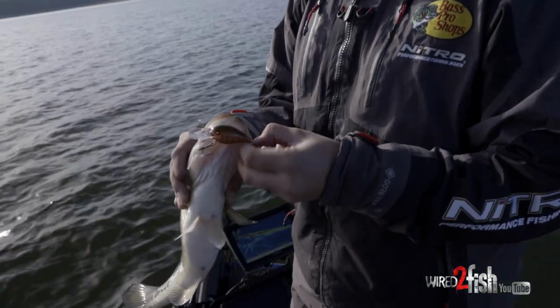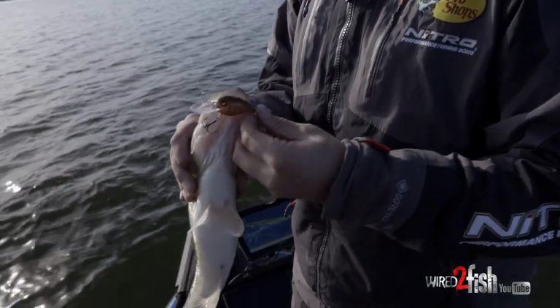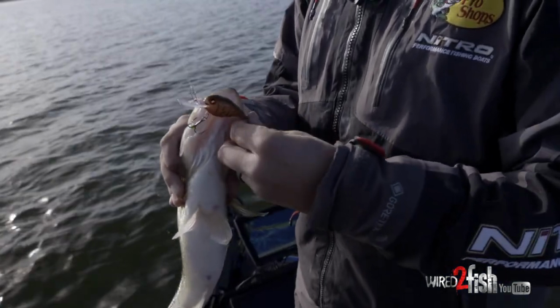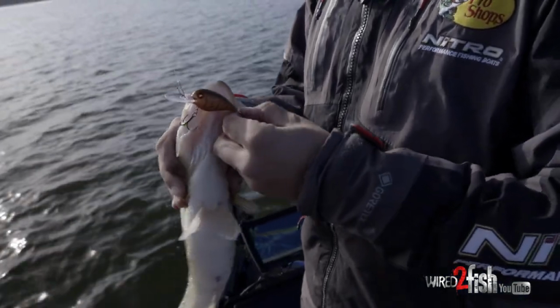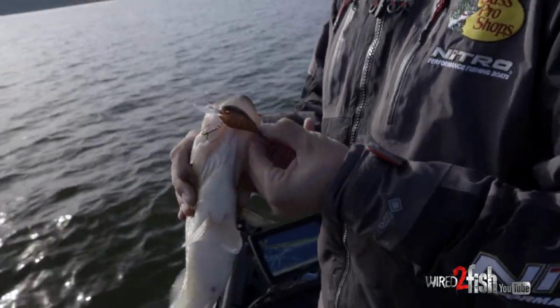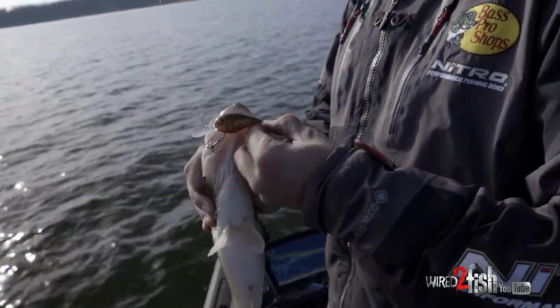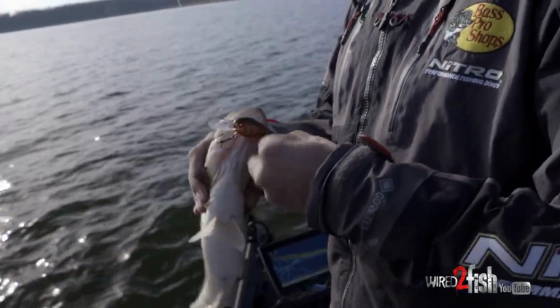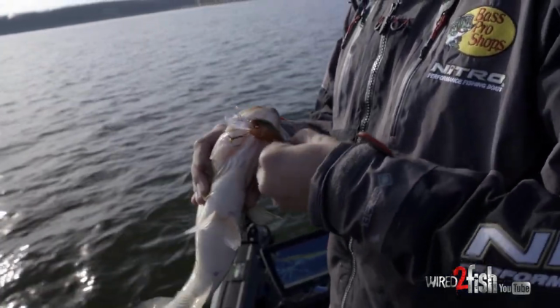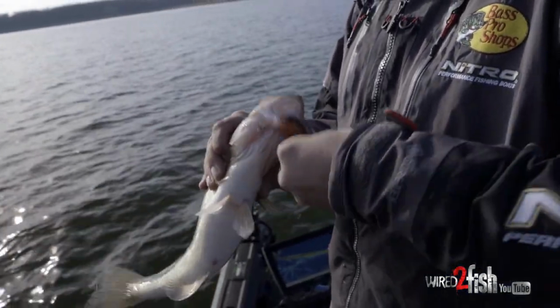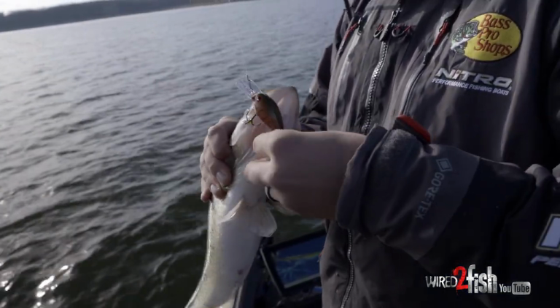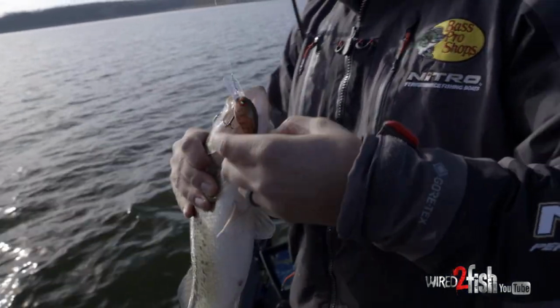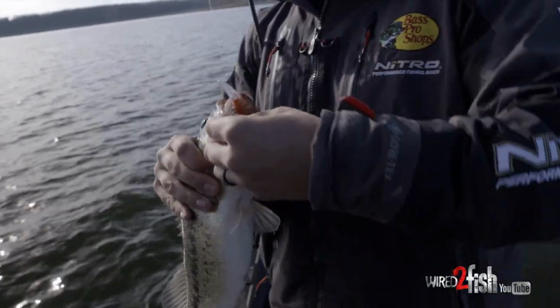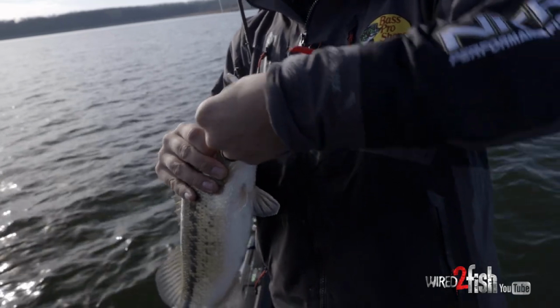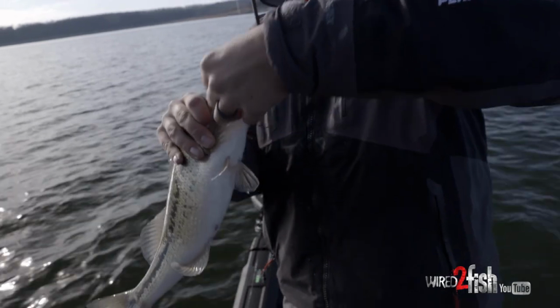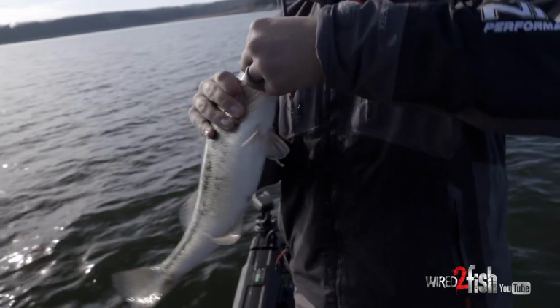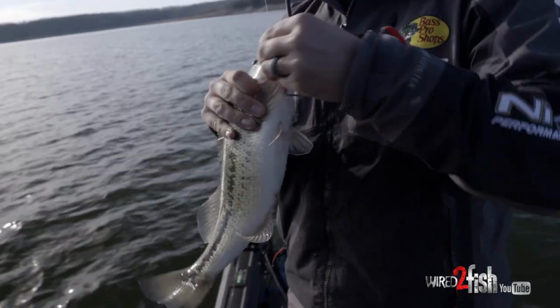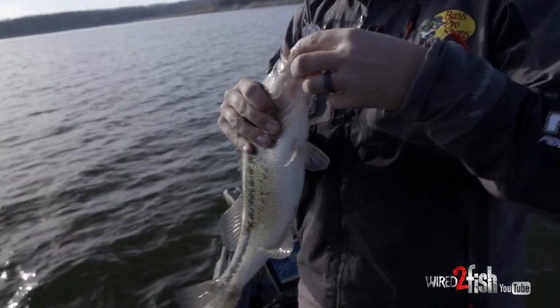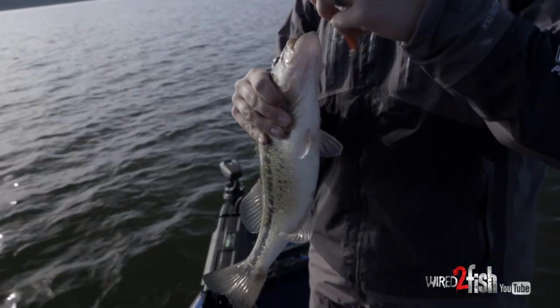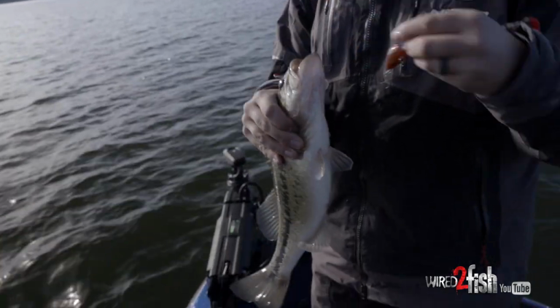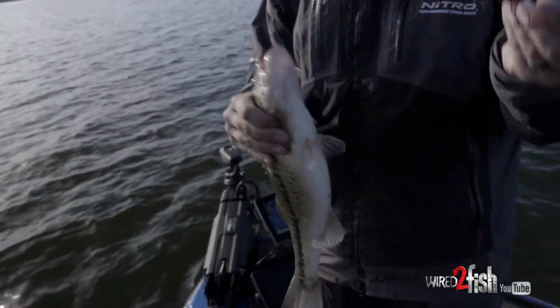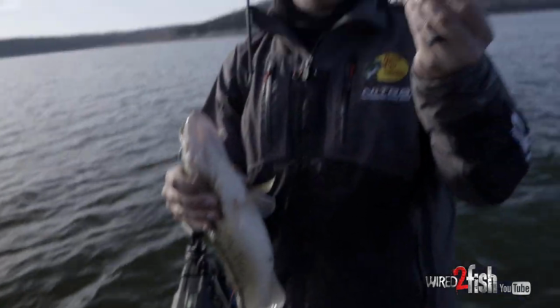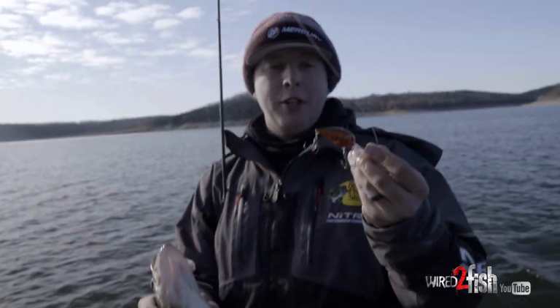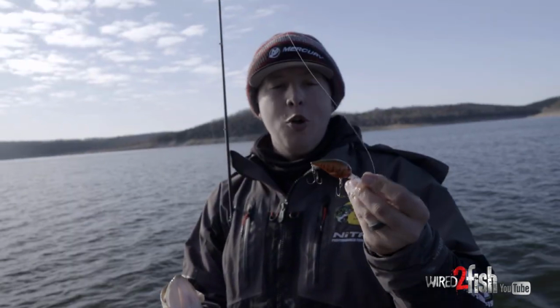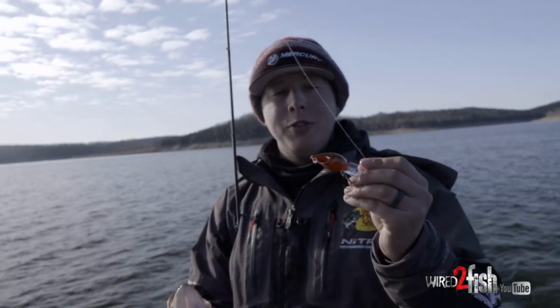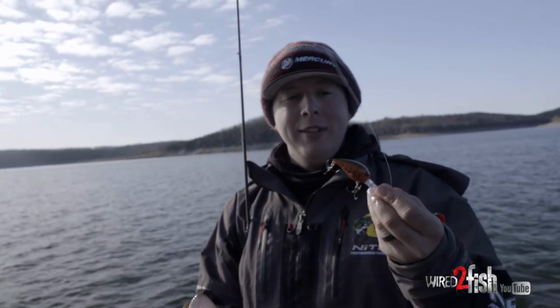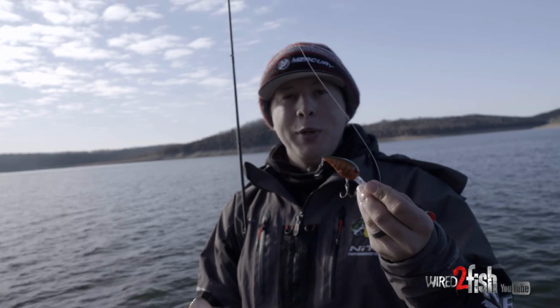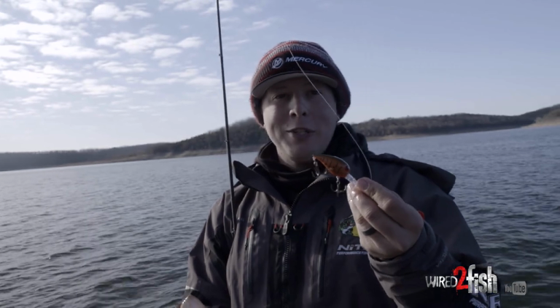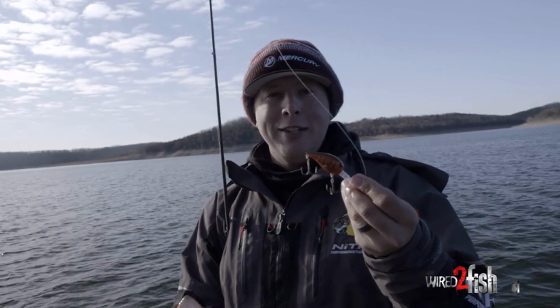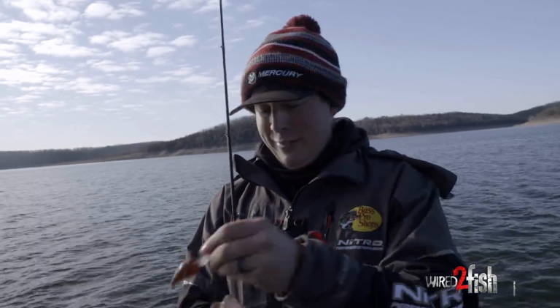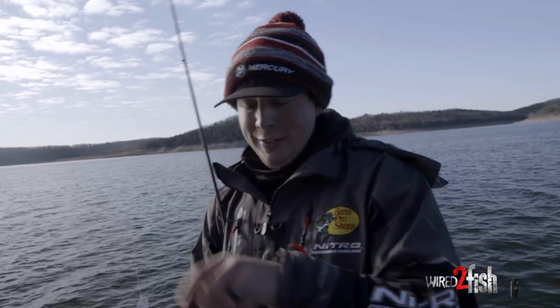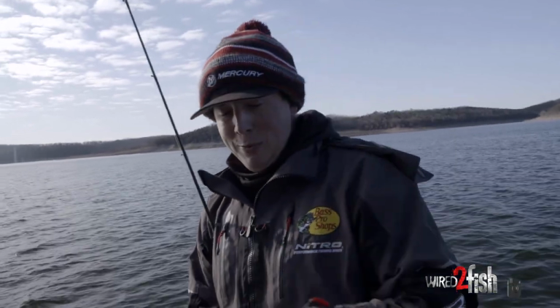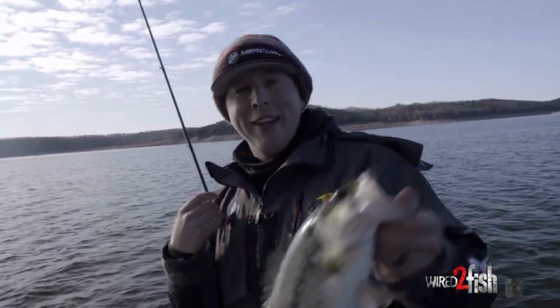Man, that never gets old. One of the first few bass I caught in my whole life was on a wiggle wart just like that one, and I'm still catching them on it today.